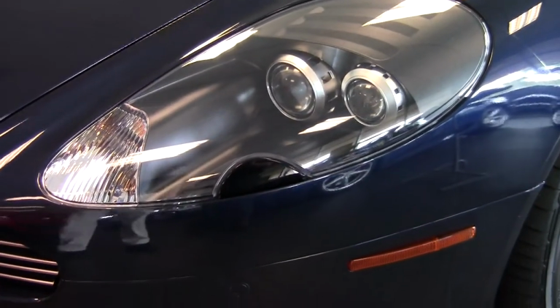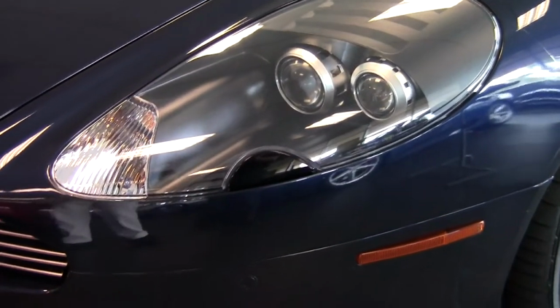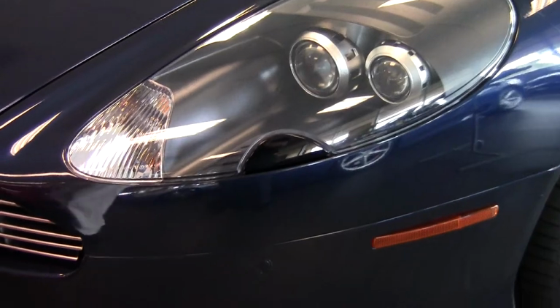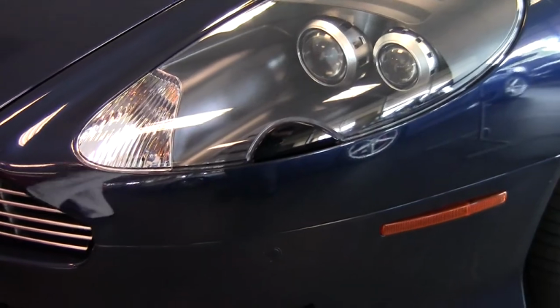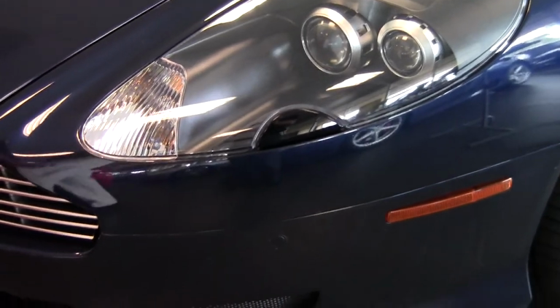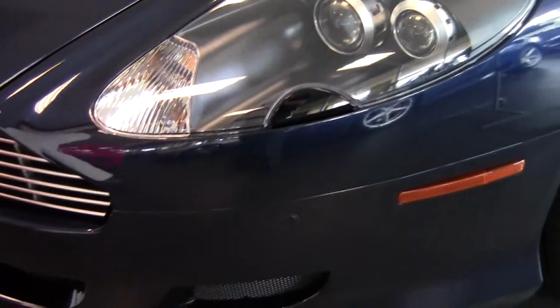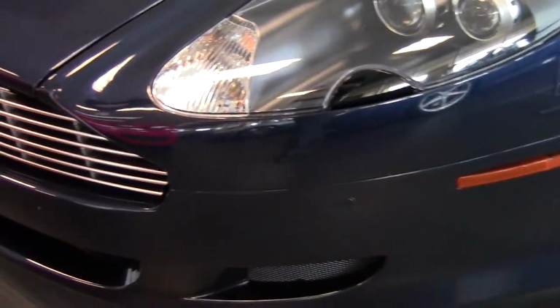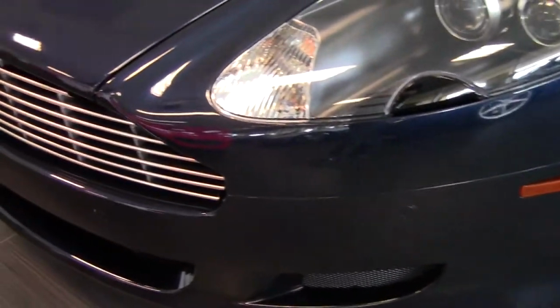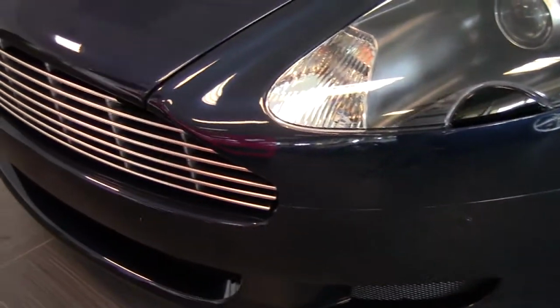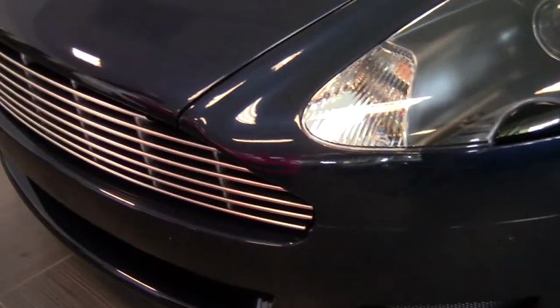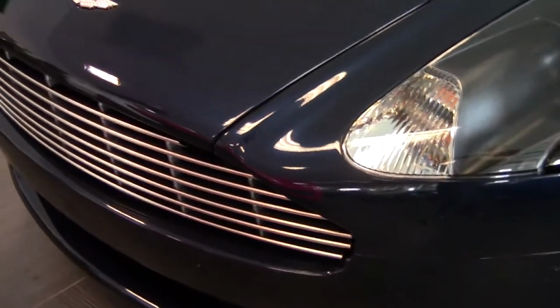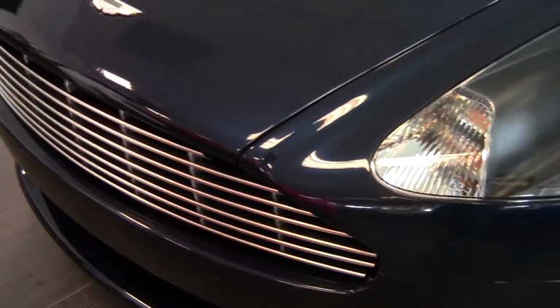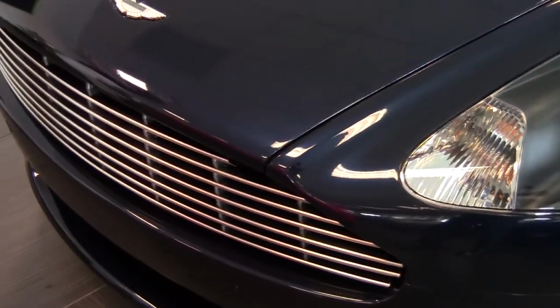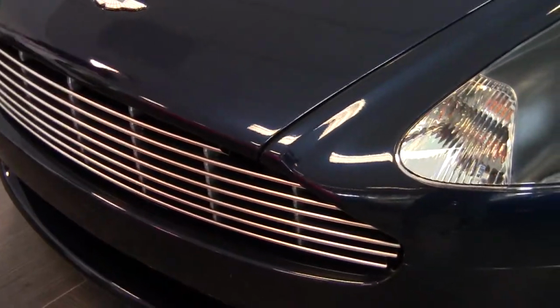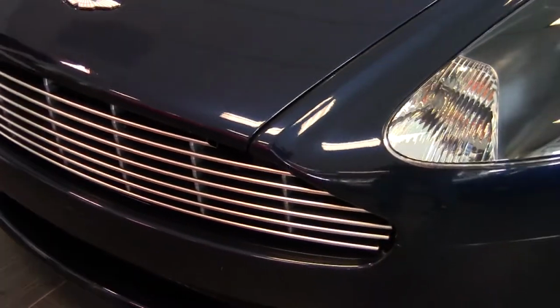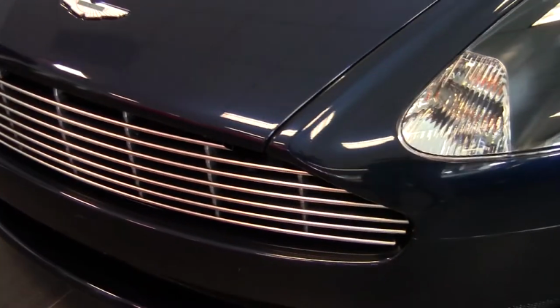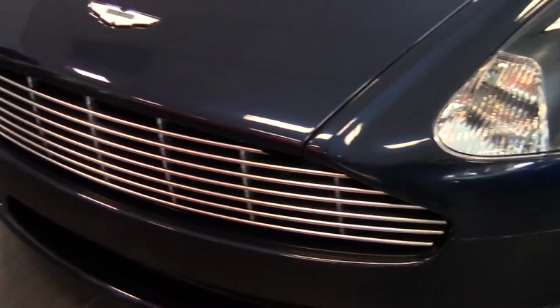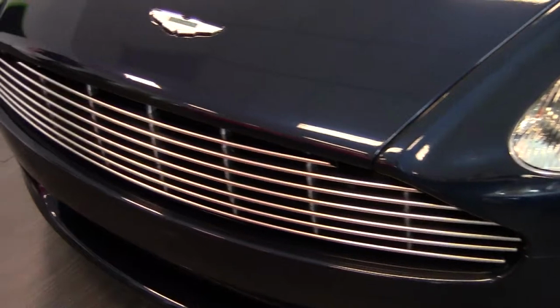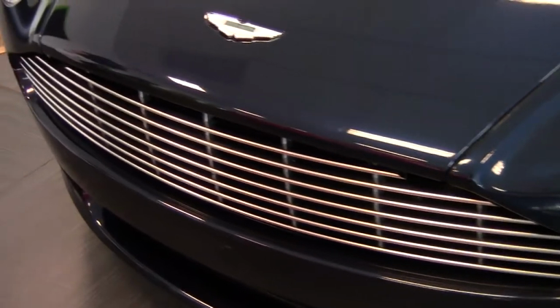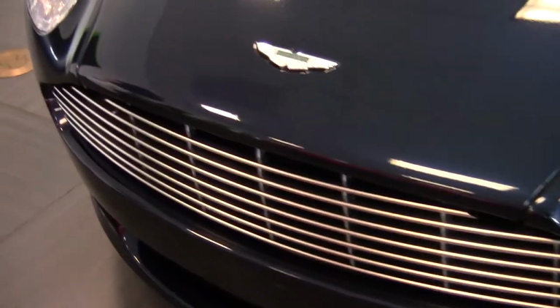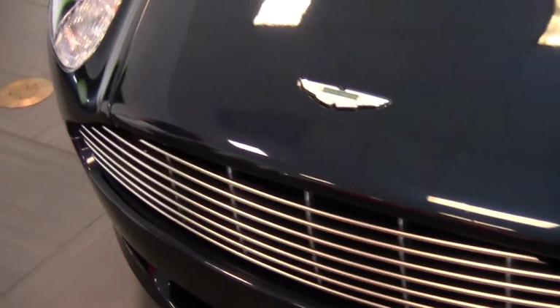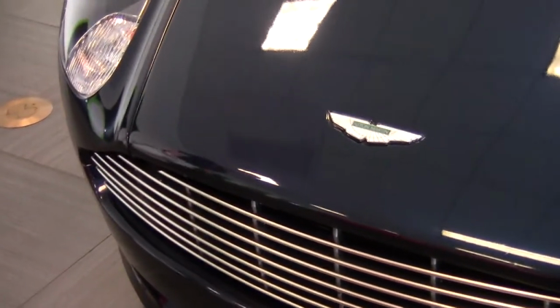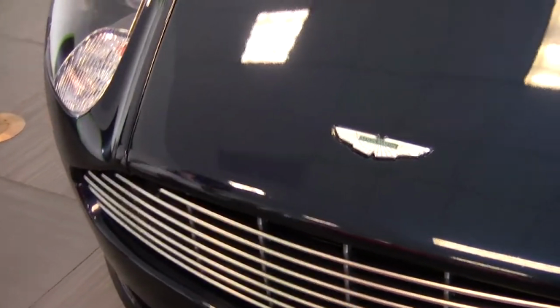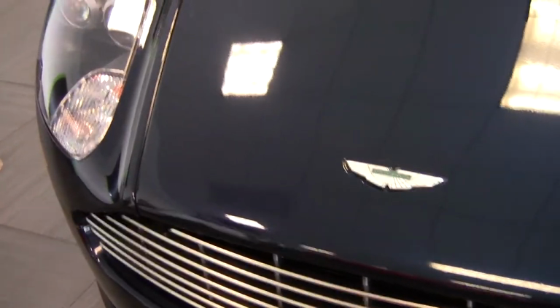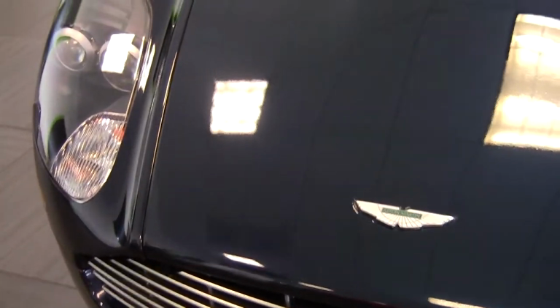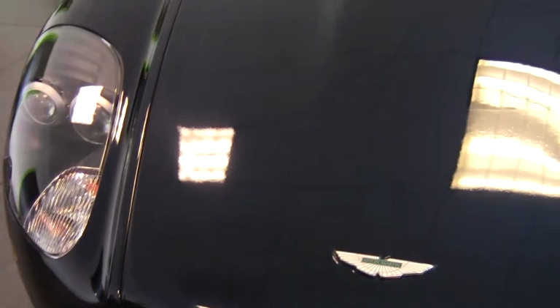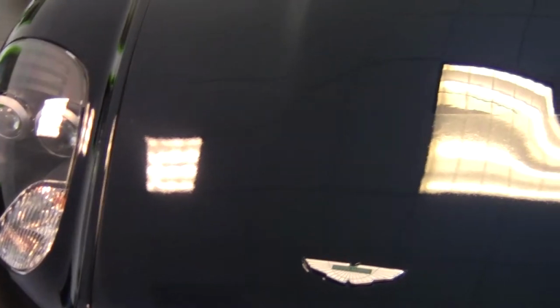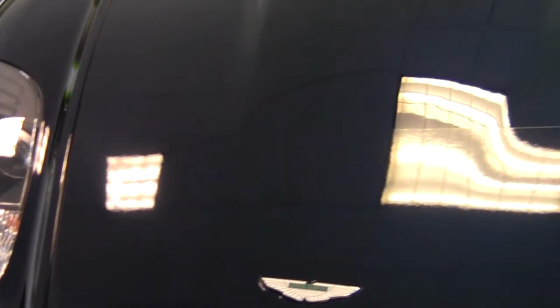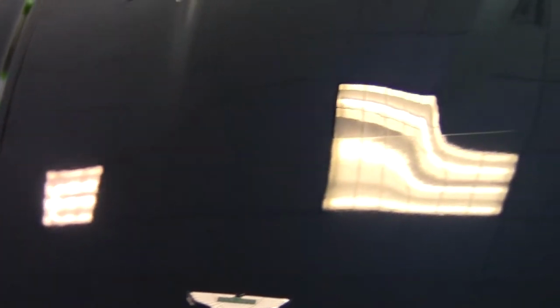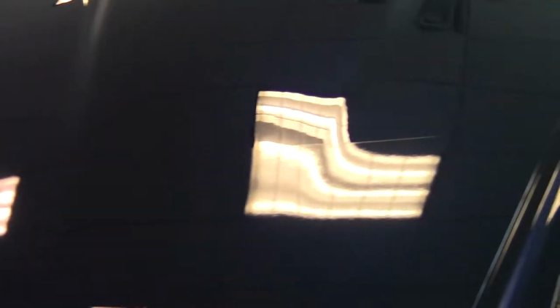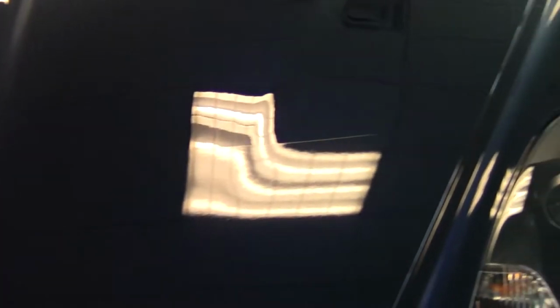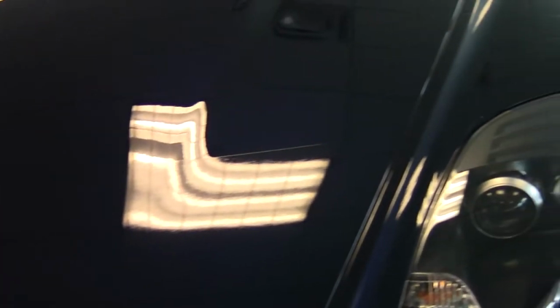Looking at the front of the car and the bumper, you'll see that the whole front of the car is protected by a clear mask so there are no rock chips, dings, dents, or anything like that on it.